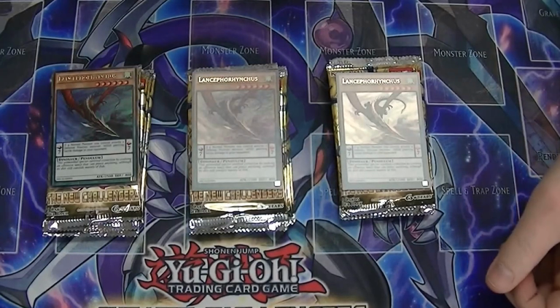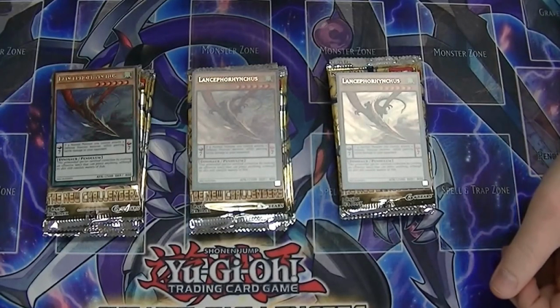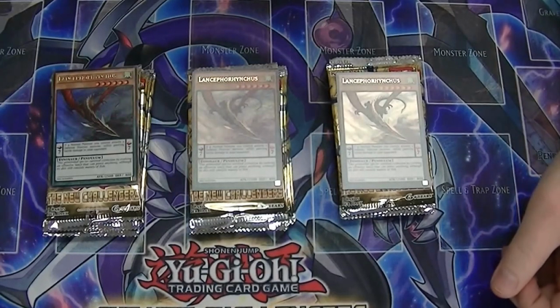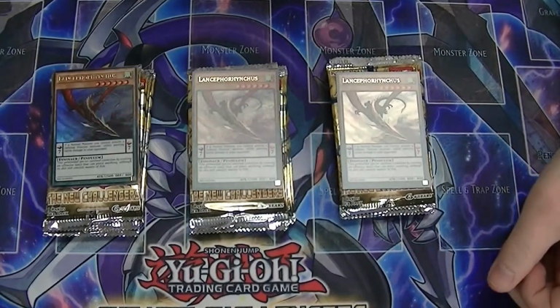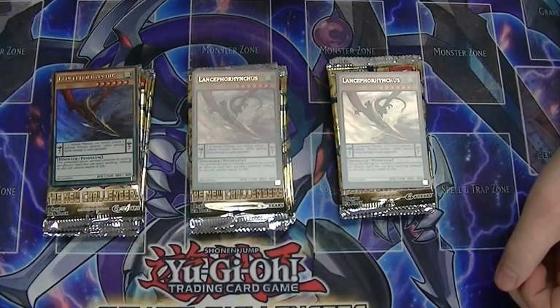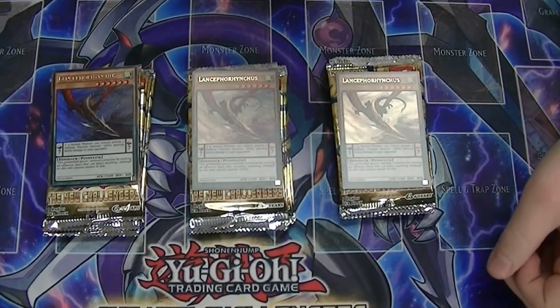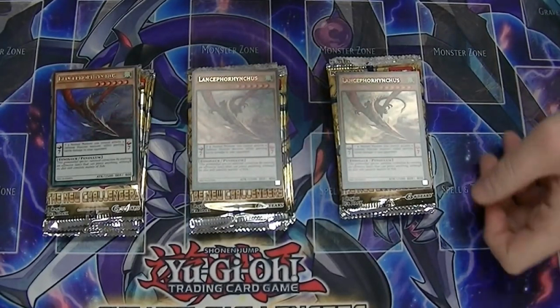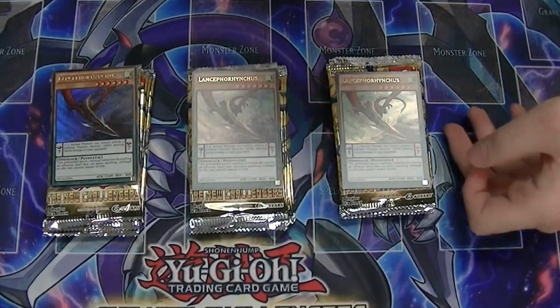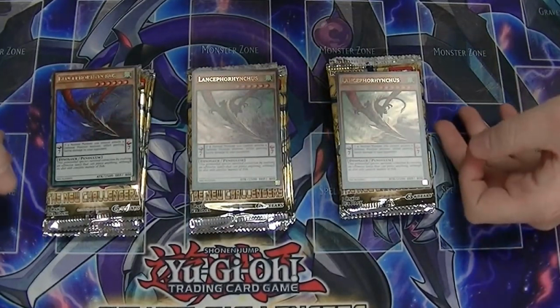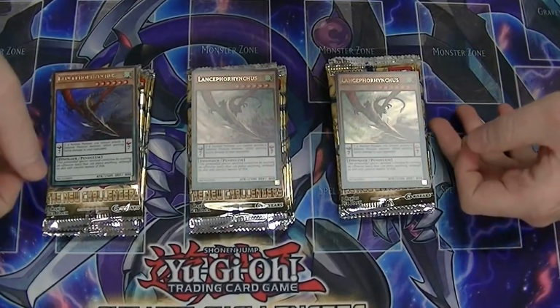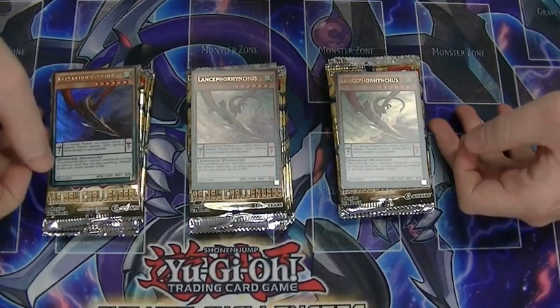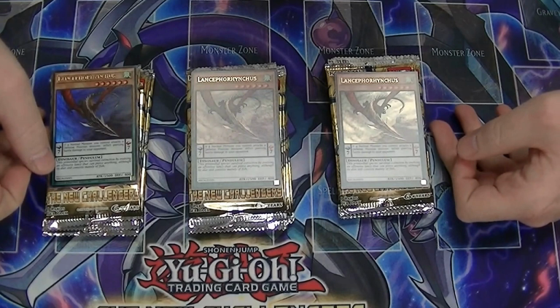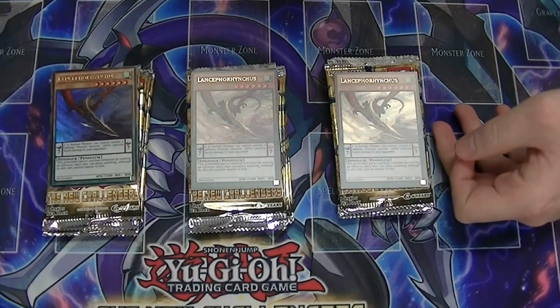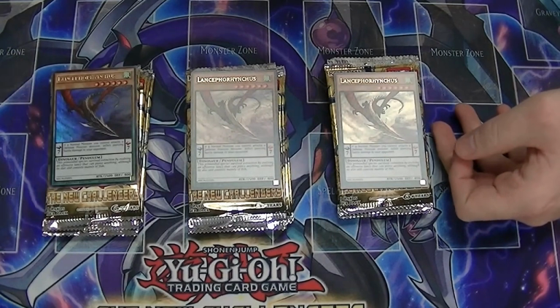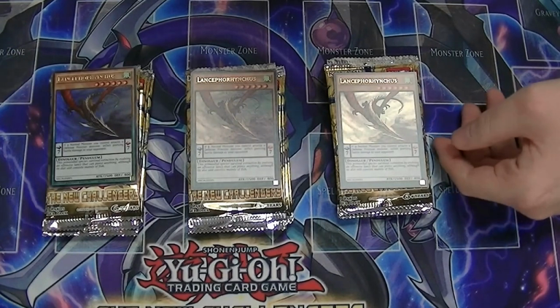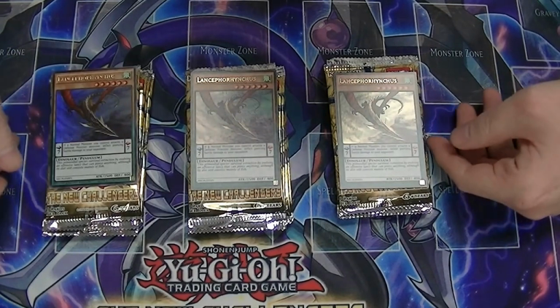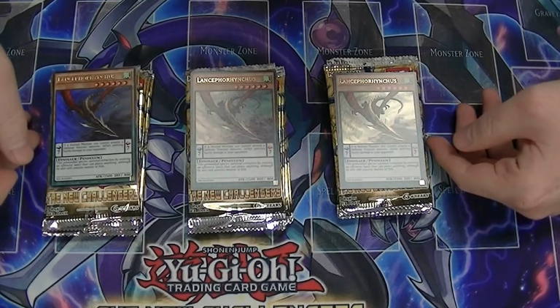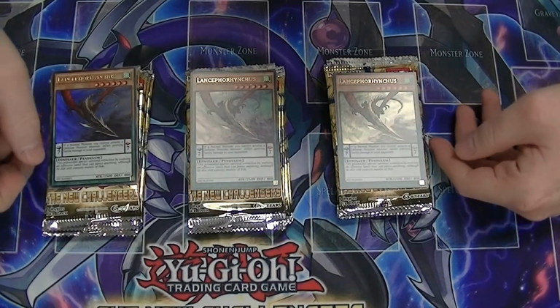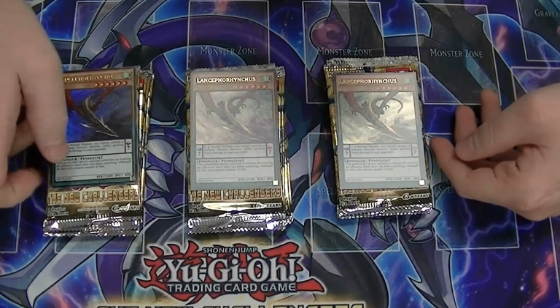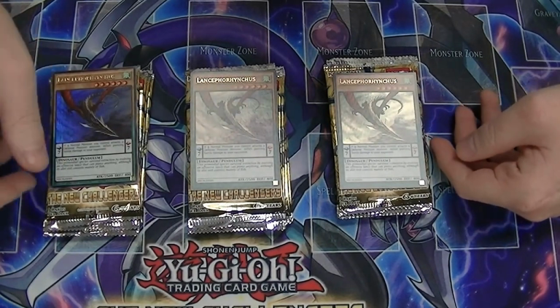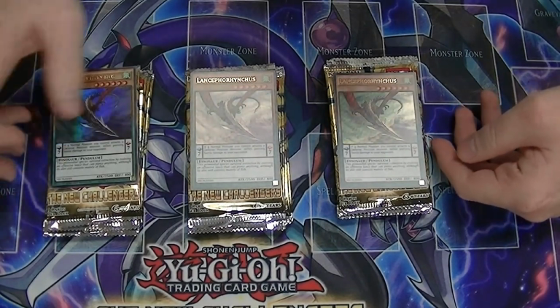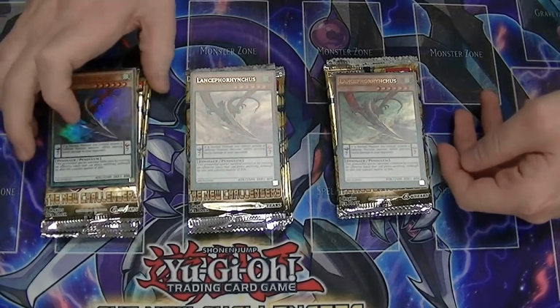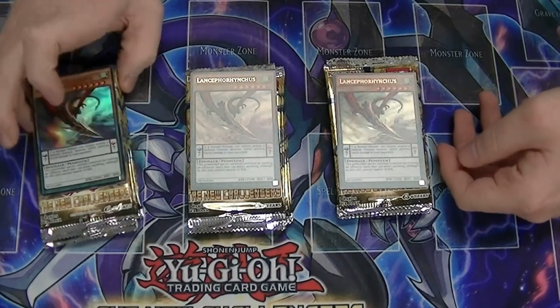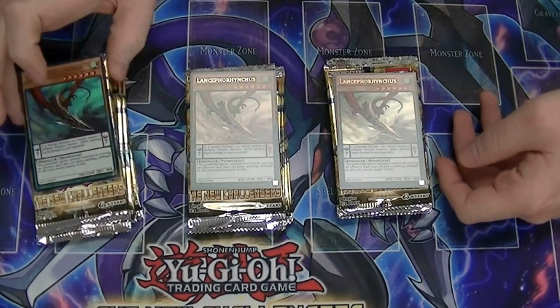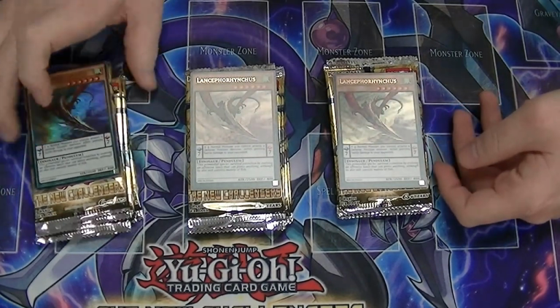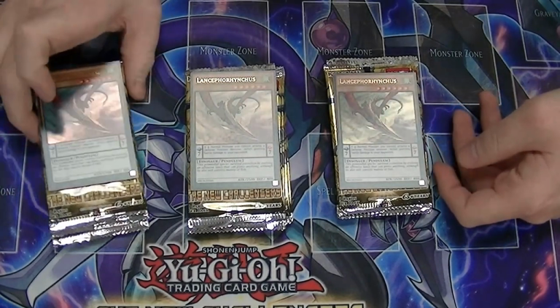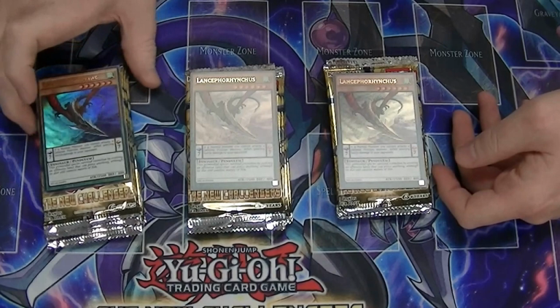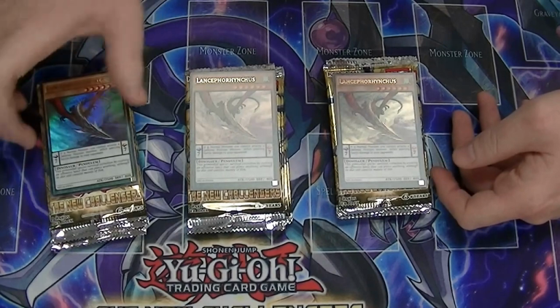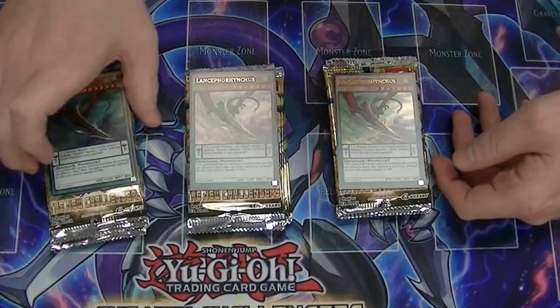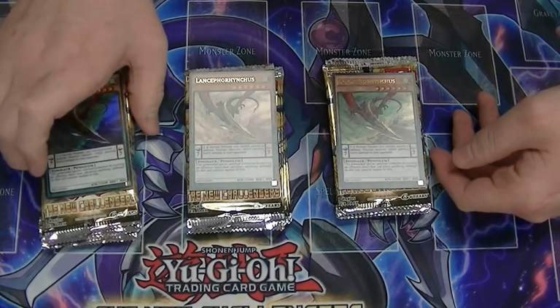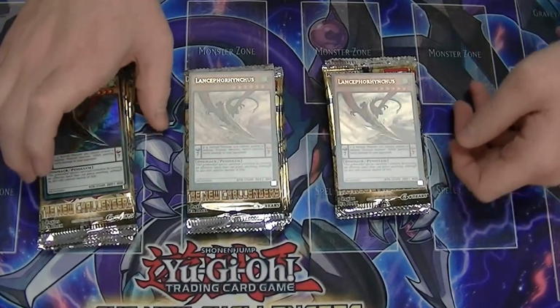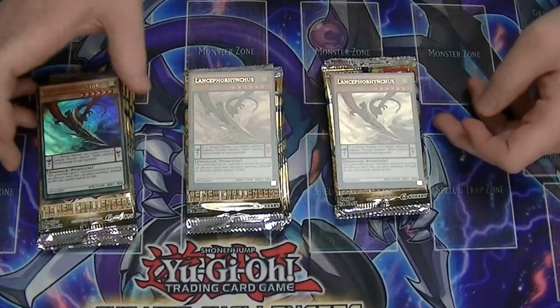Hello ladies and gentlemen, boys and girls, children of all ages. This is Supreme Dragon in Assassin's Creed. We are coming at you as Hidden Dragon, coming at you today from locals doing a new Challenger sneak peek.